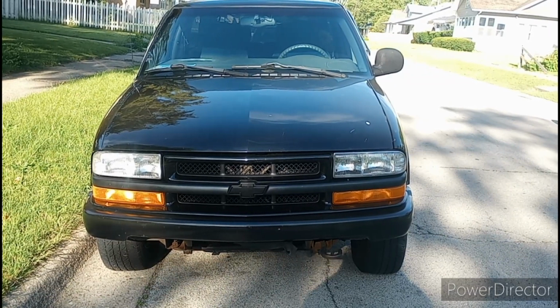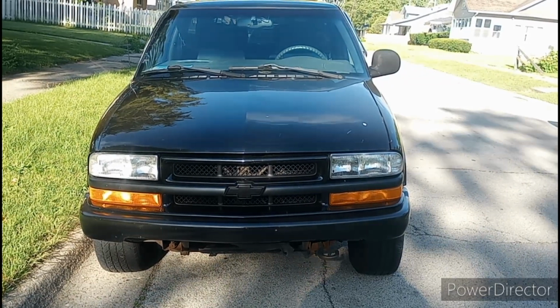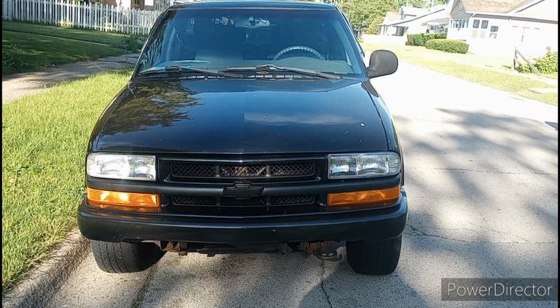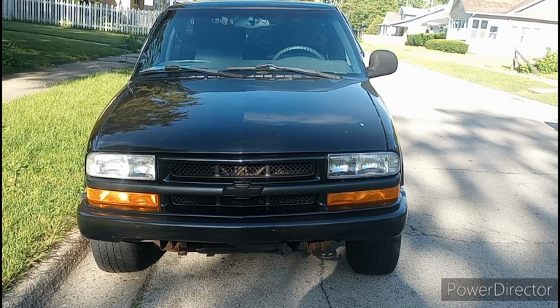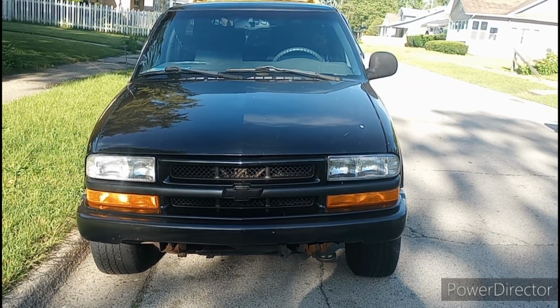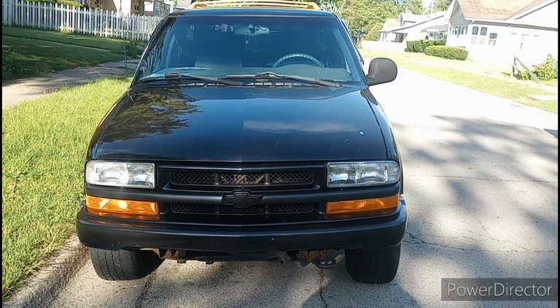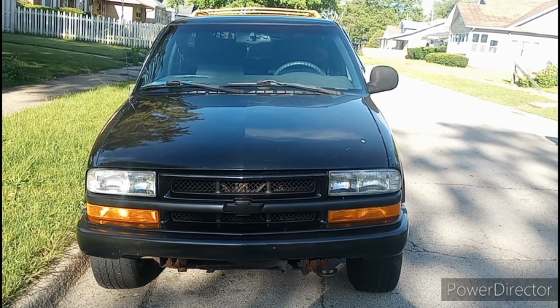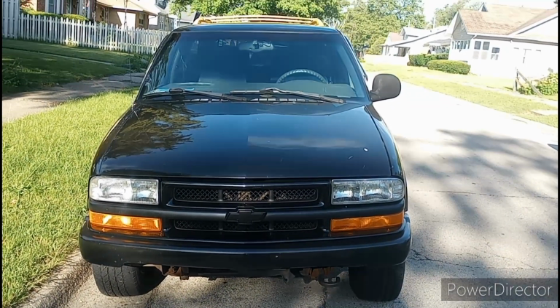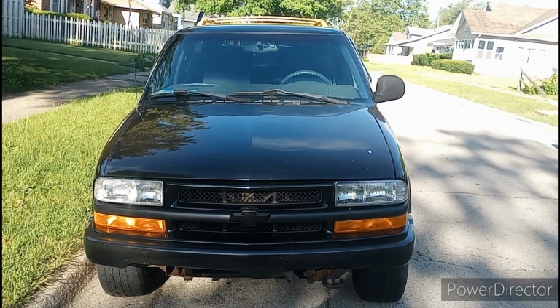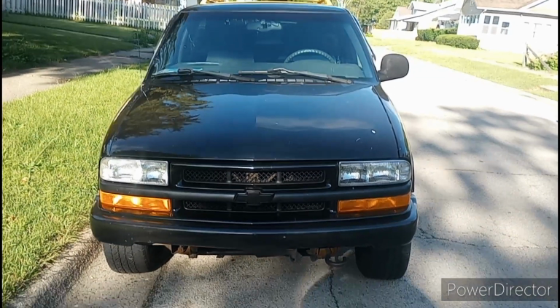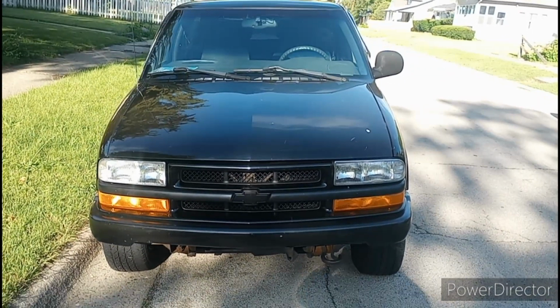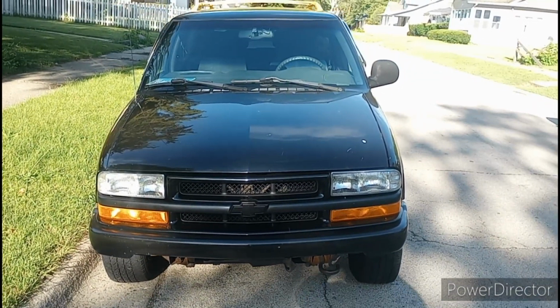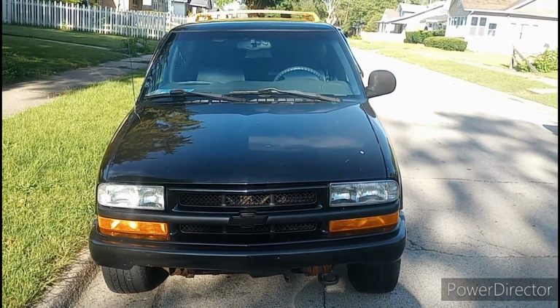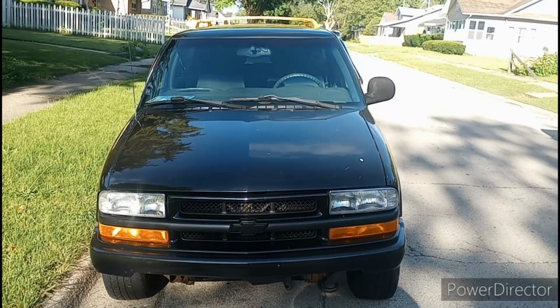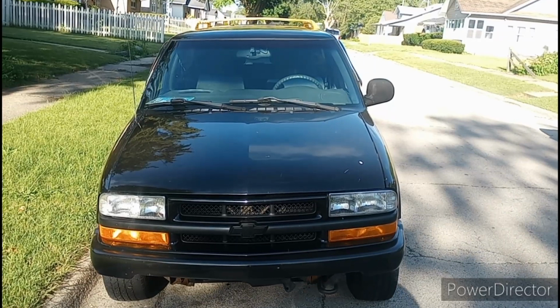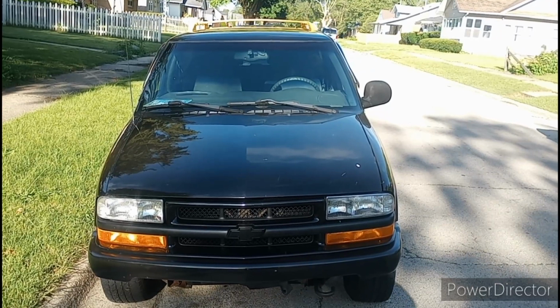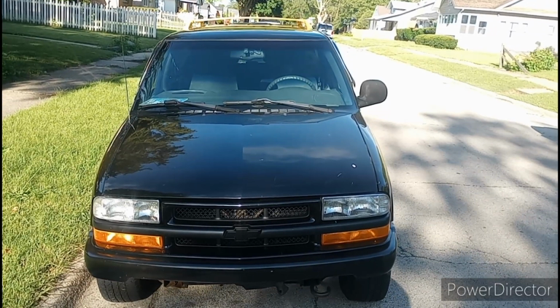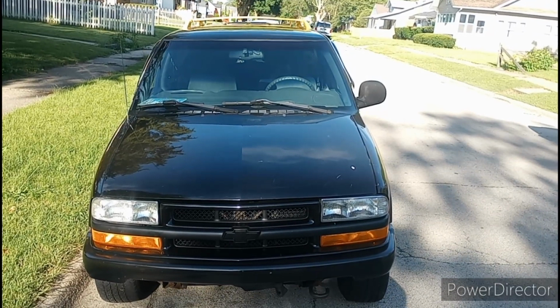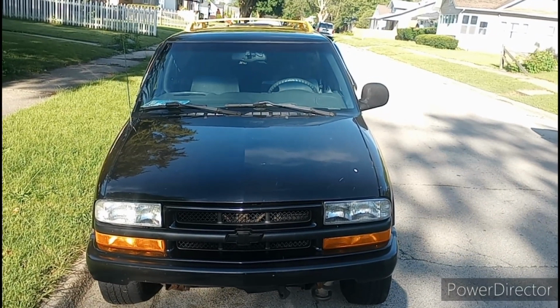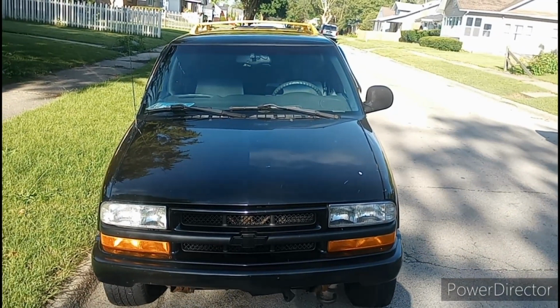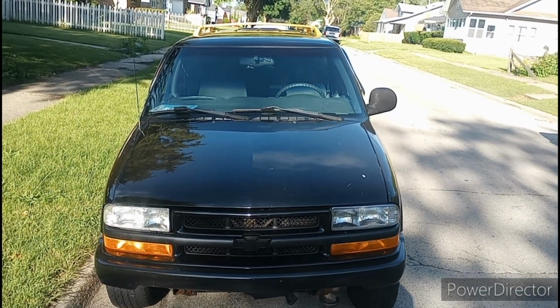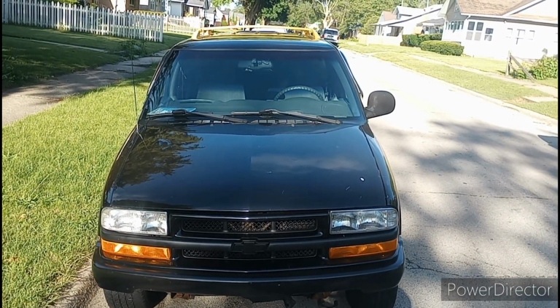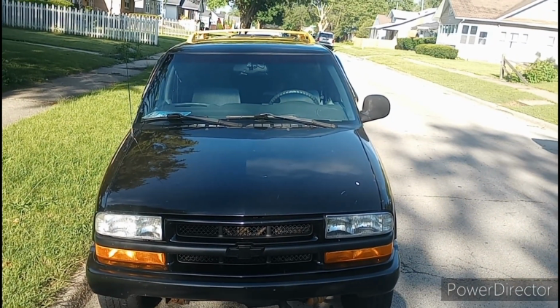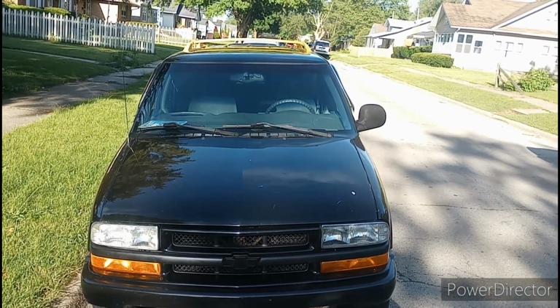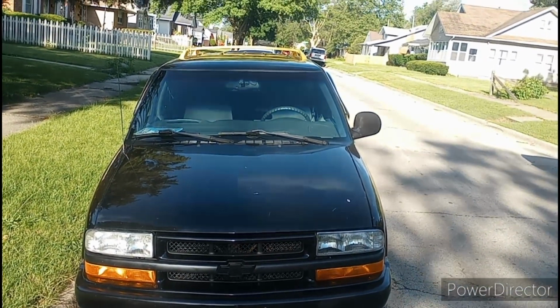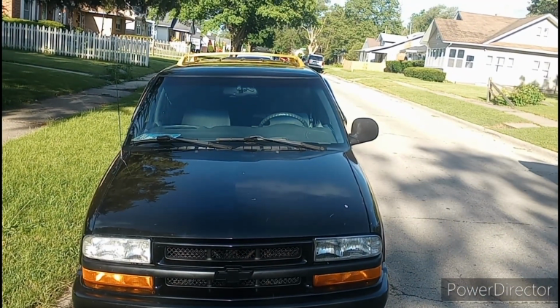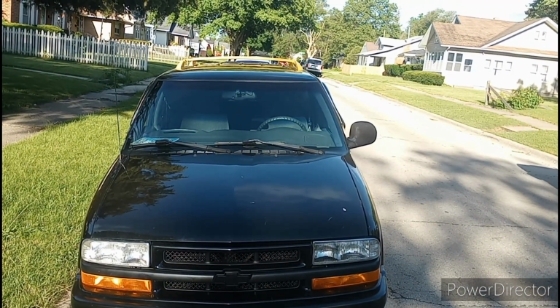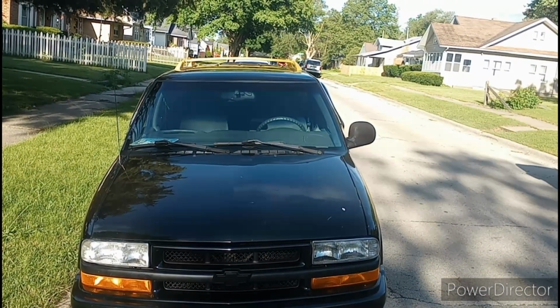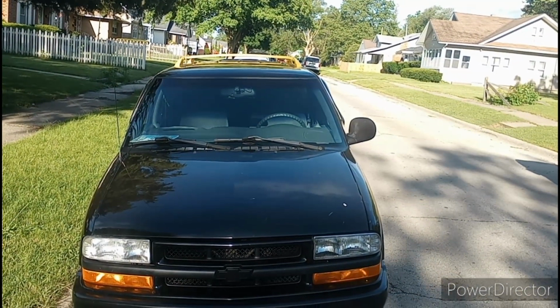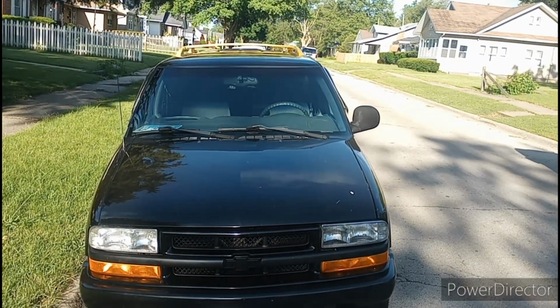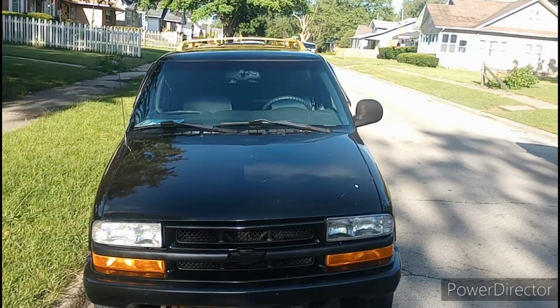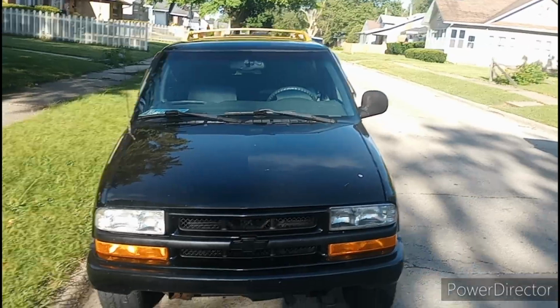Hey guys, this is Taped Grape, and today I'm going to be showing you what I did on the Blazer. Nothing bad, at least I don't think so. What do you see on the top of it? Yellow. That's interesting. Let's take a look at it.